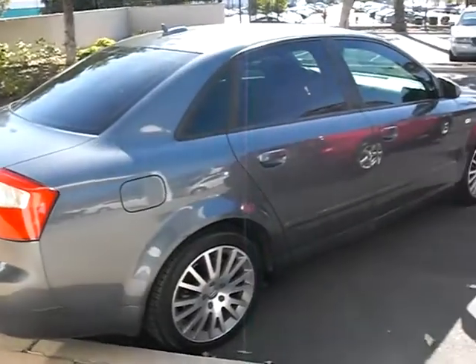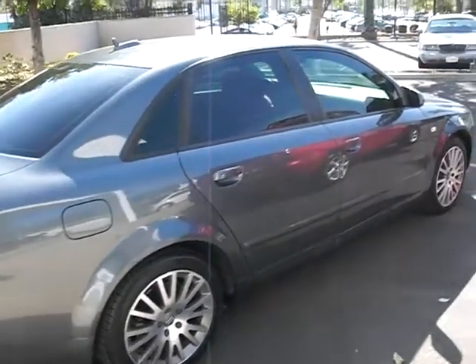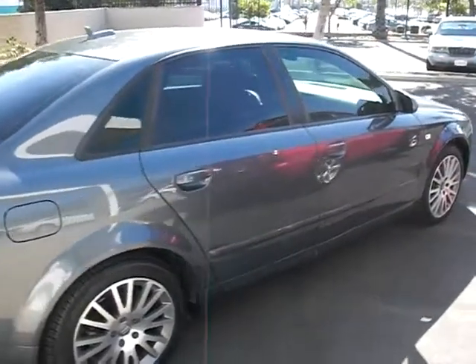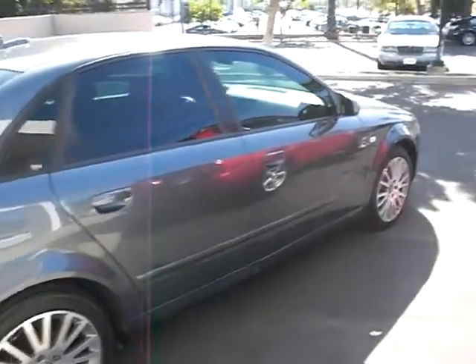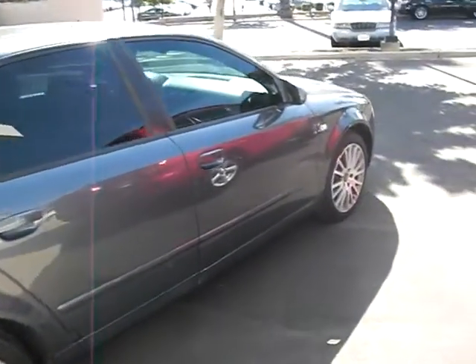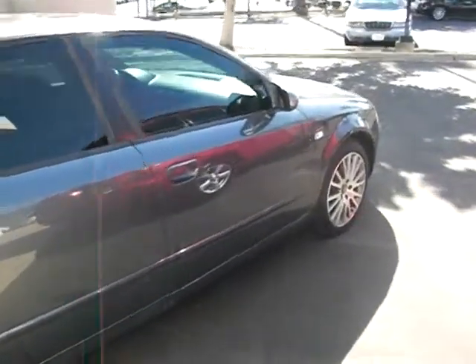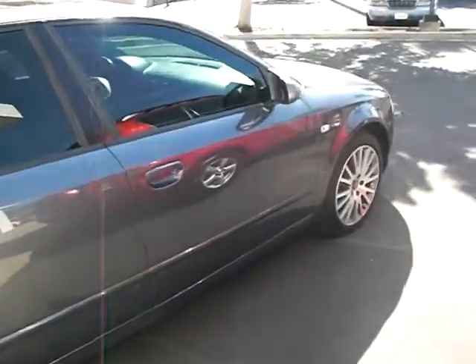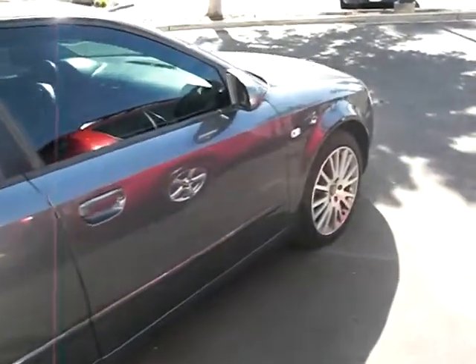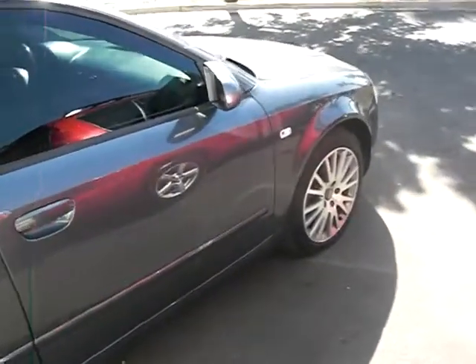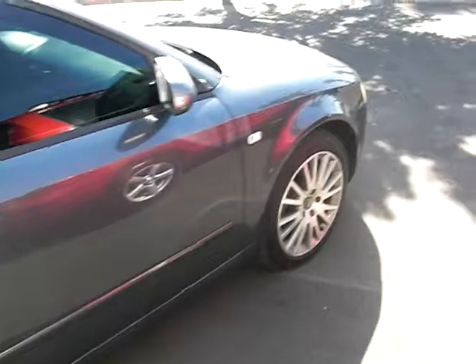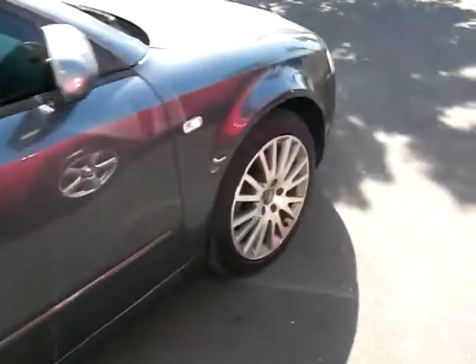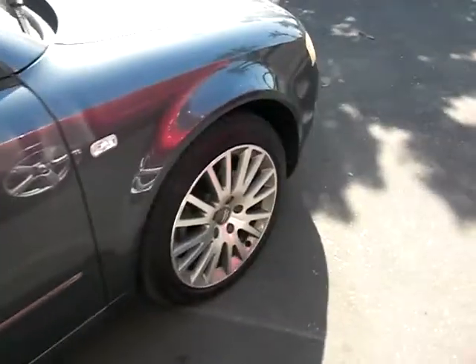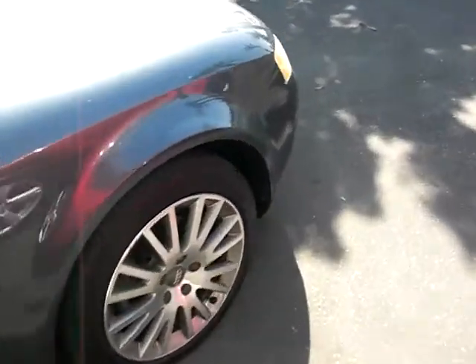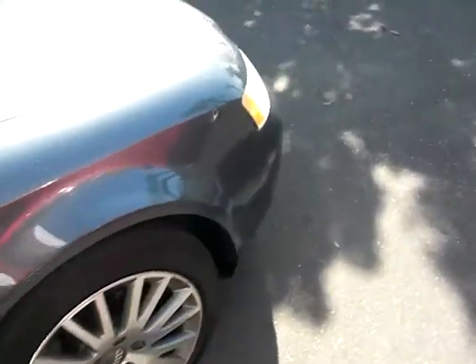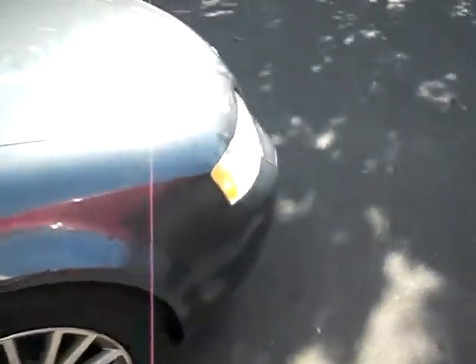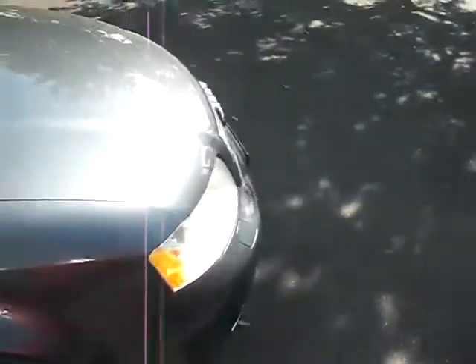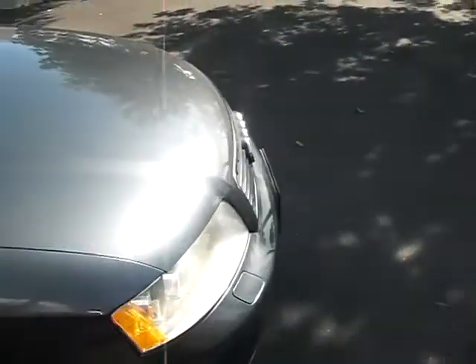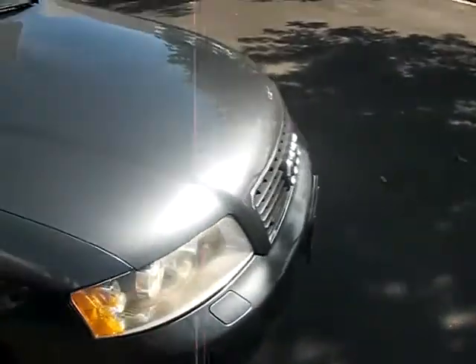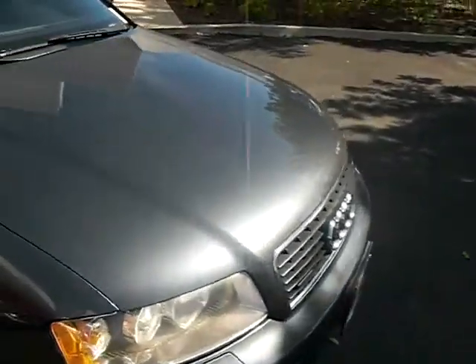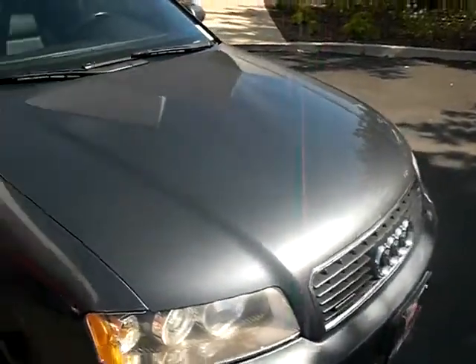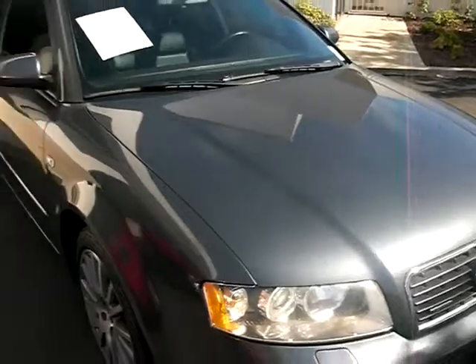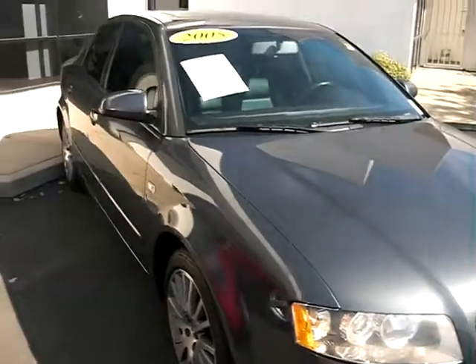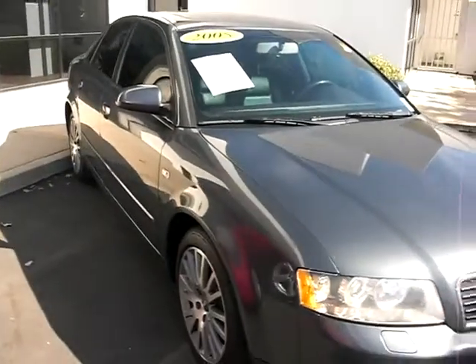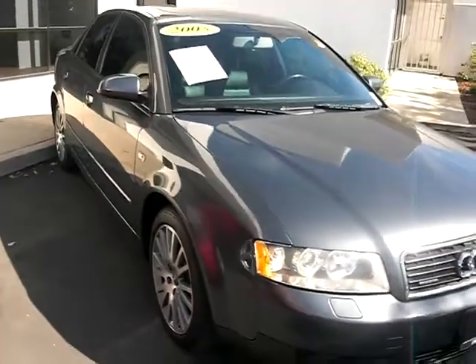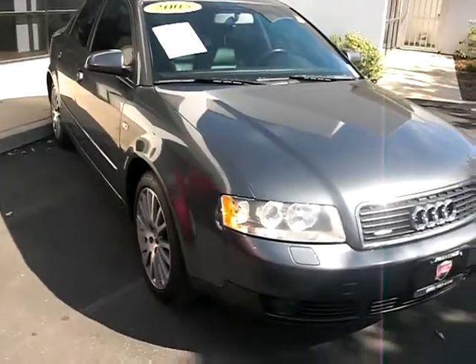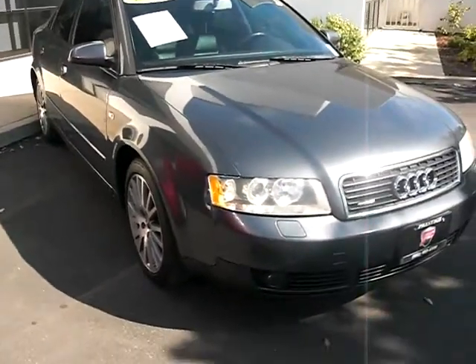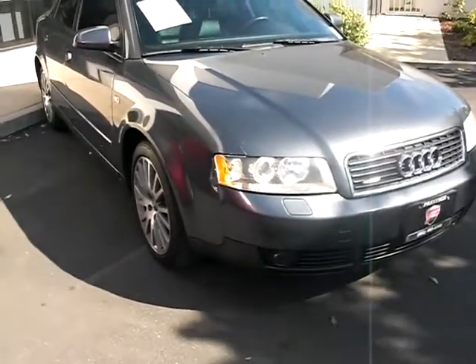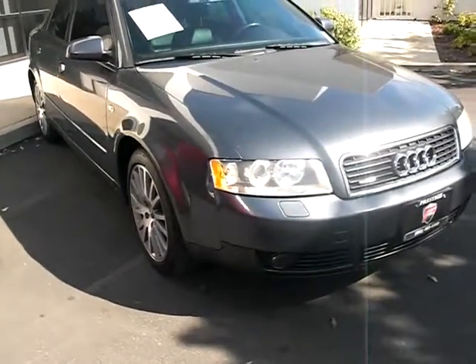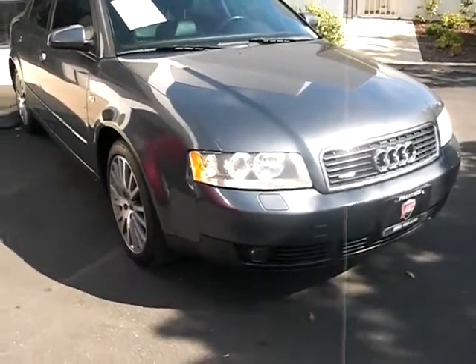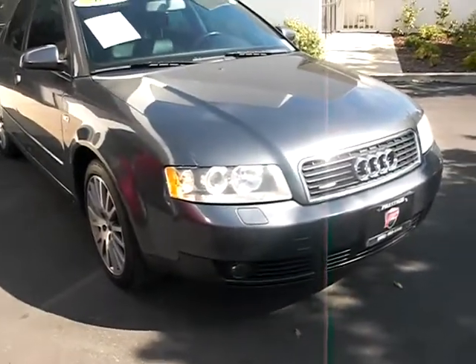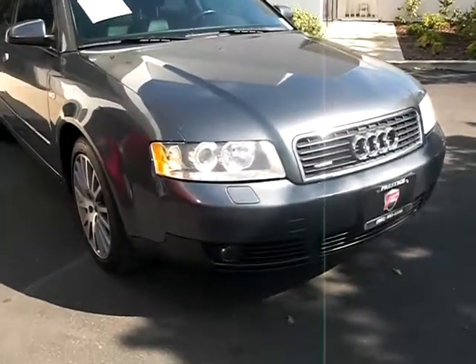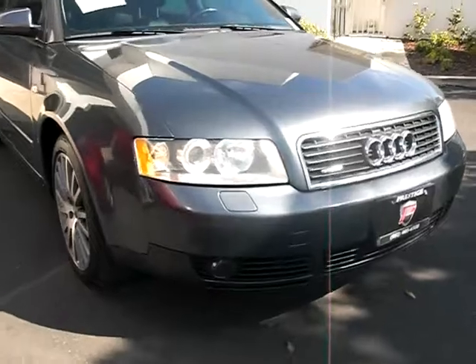I would really prefer that you give me a call so that we can do something together. After all, I'm the one putting the video together here, and I'm very excited to show you guys my cars.